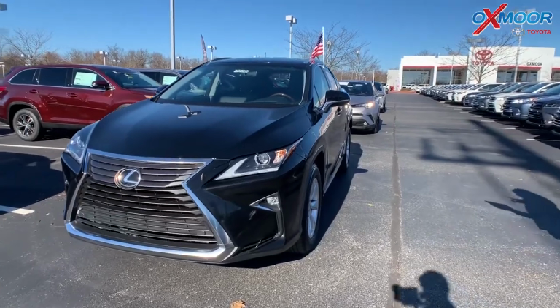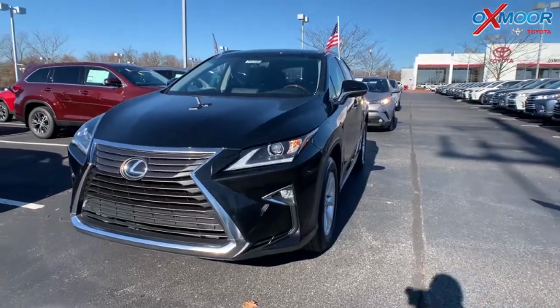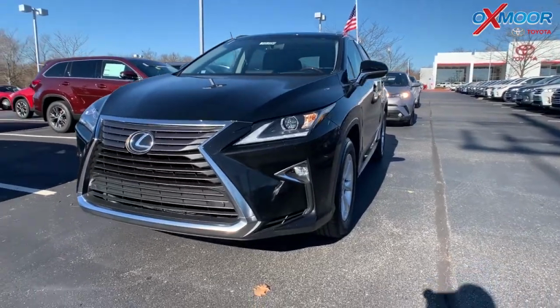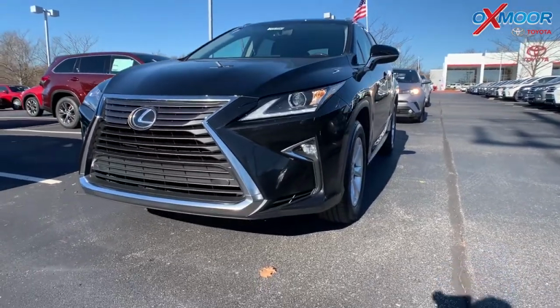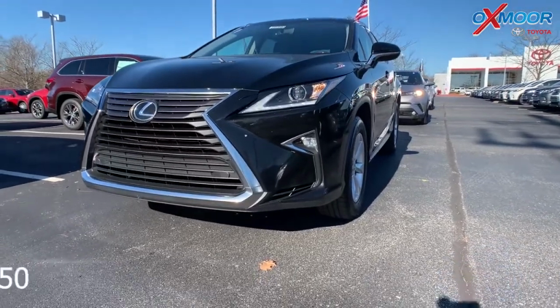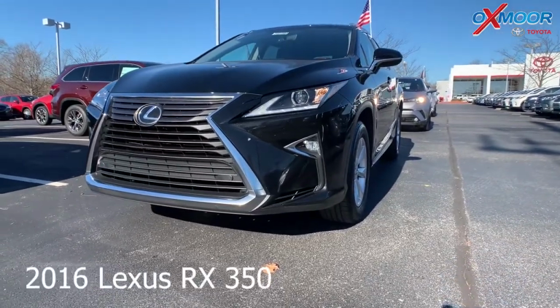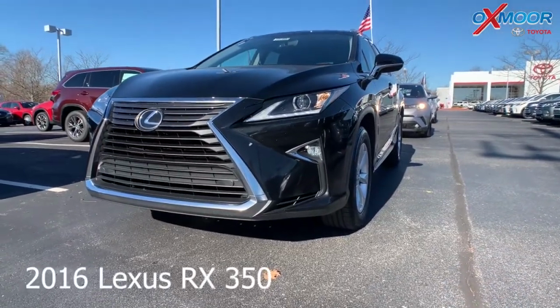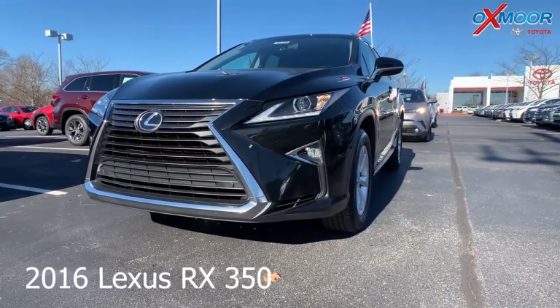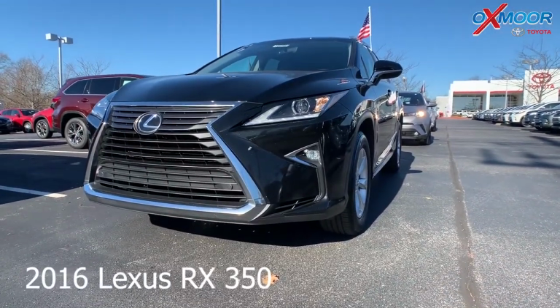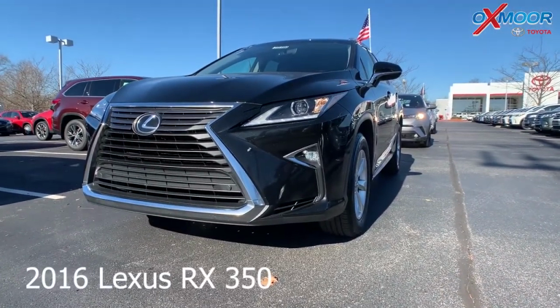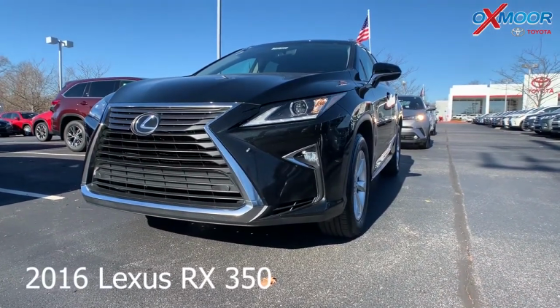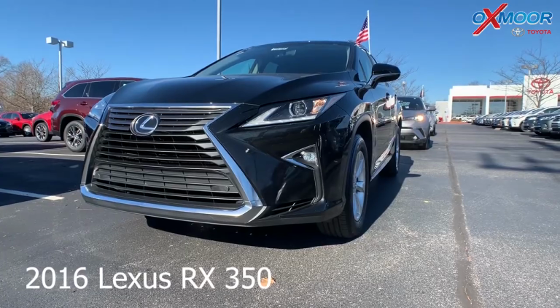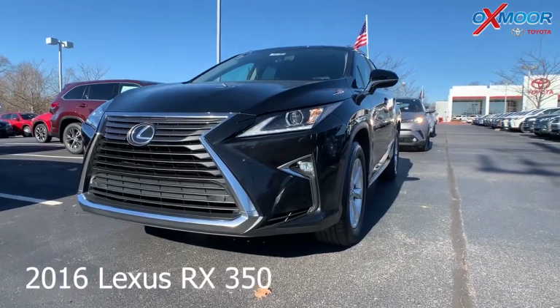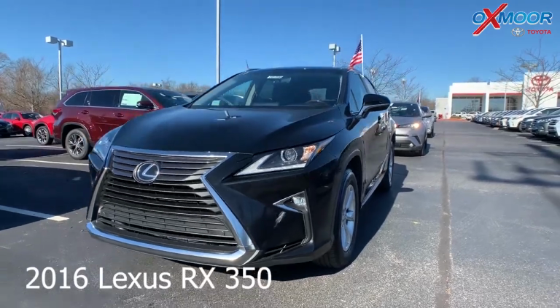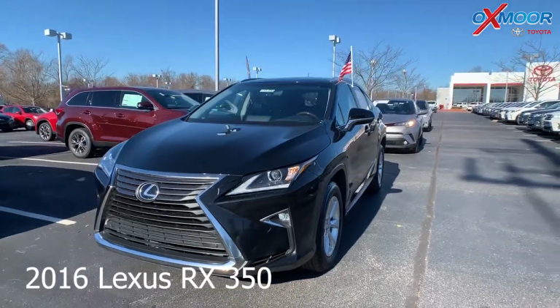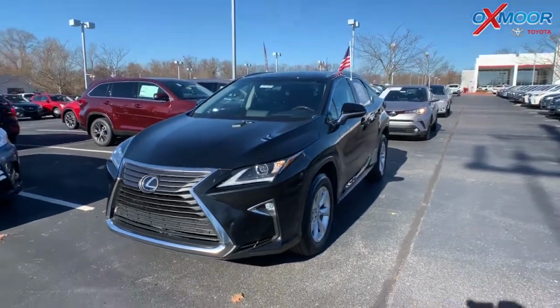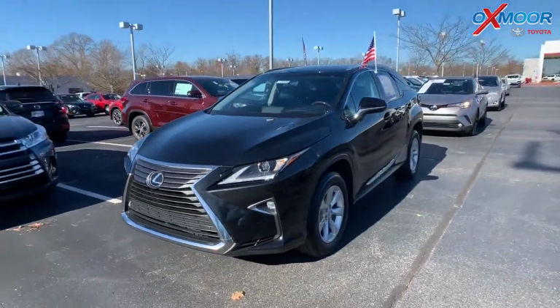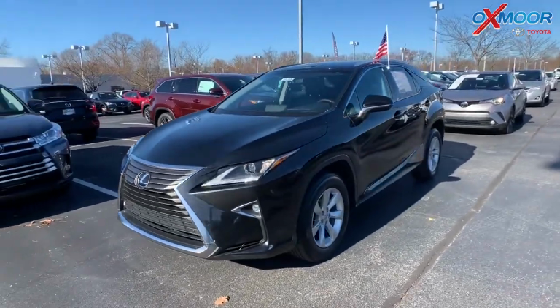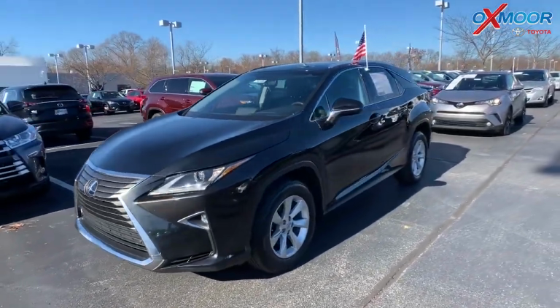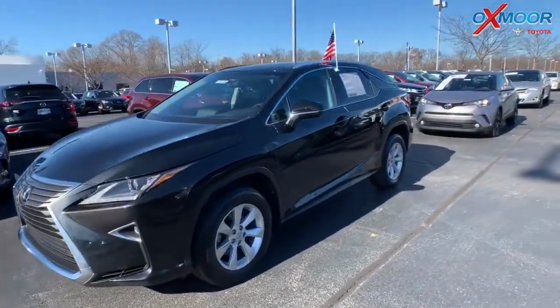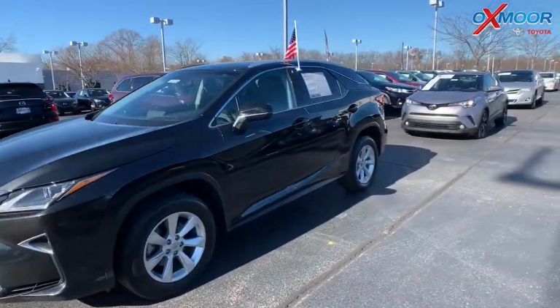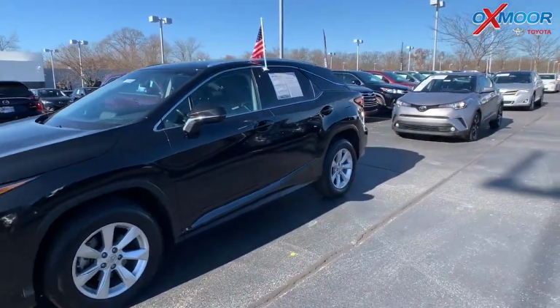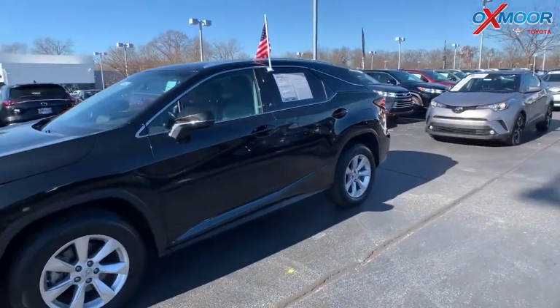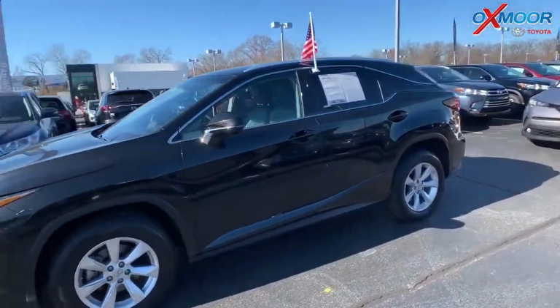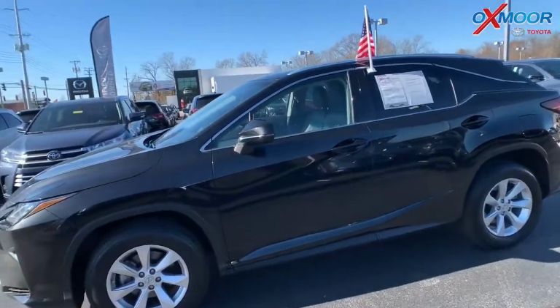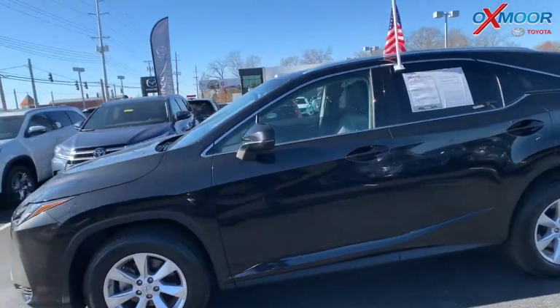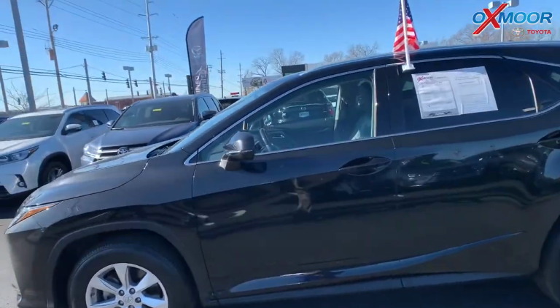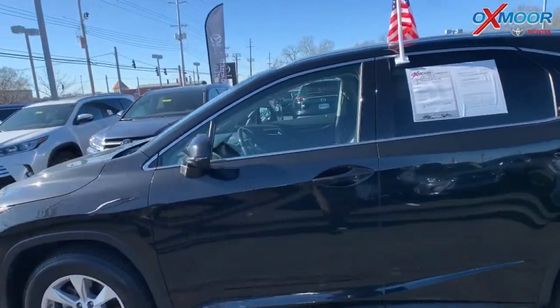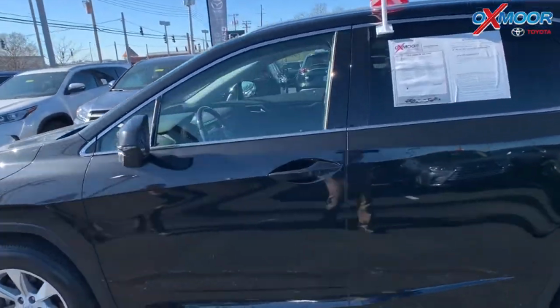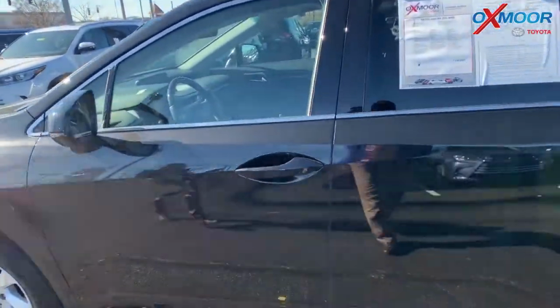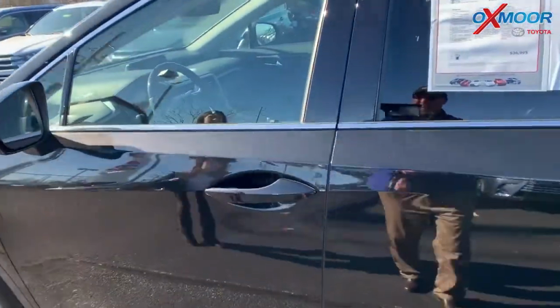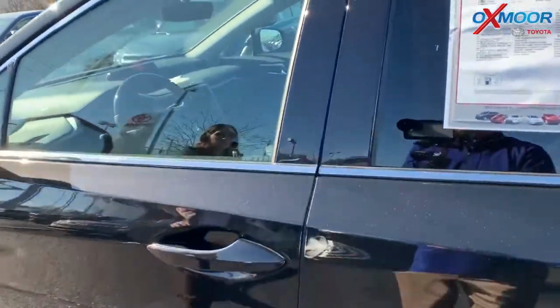This is a 2016 Lexus RX 350. It is all-wheel drive. The exterior color is black — kind of has like a little sparkle to it. There's also a sunroof on this vehicle.